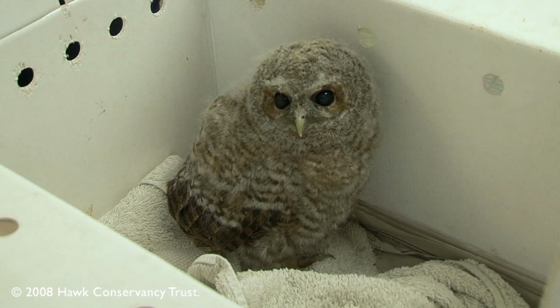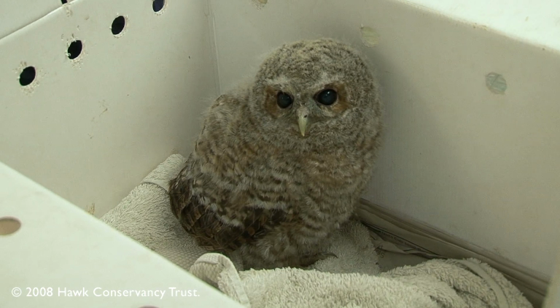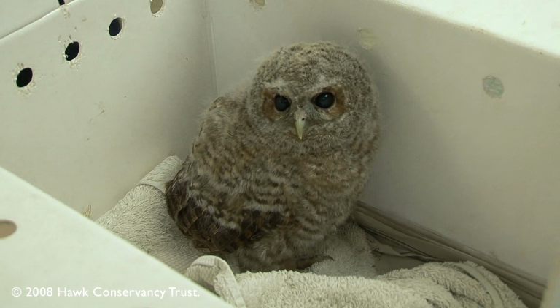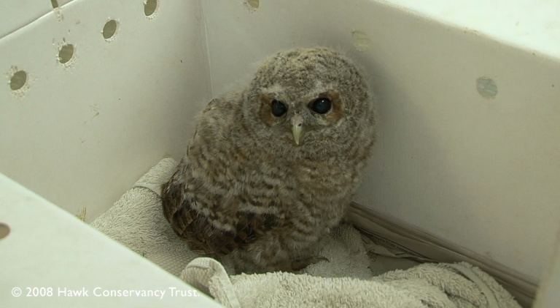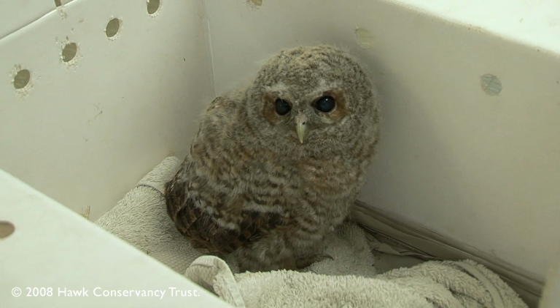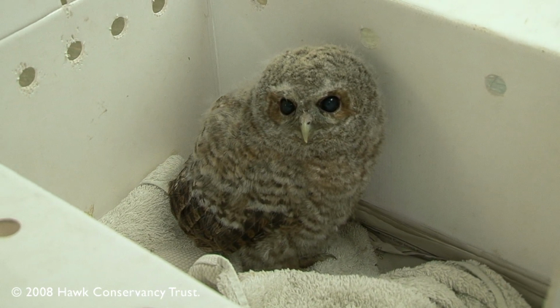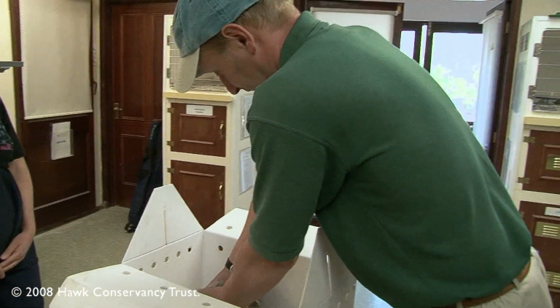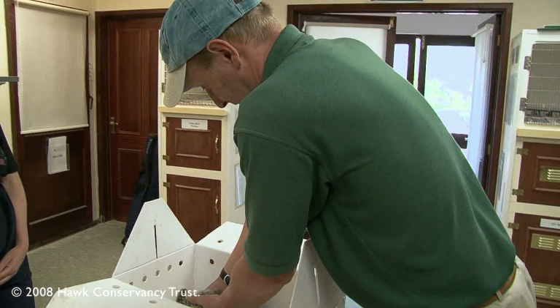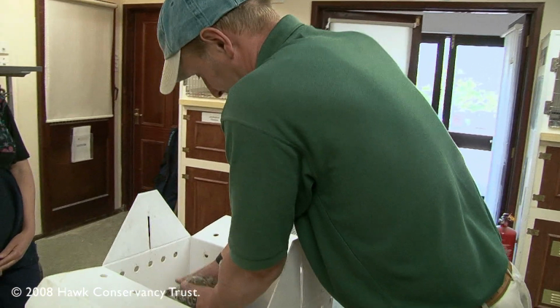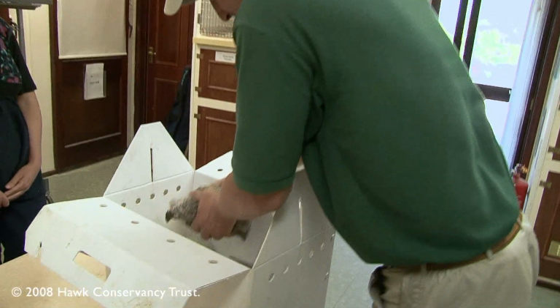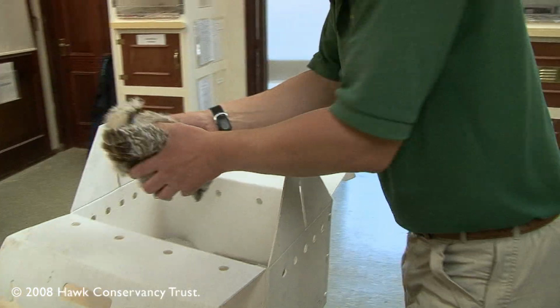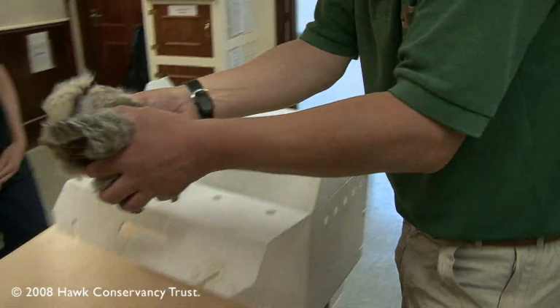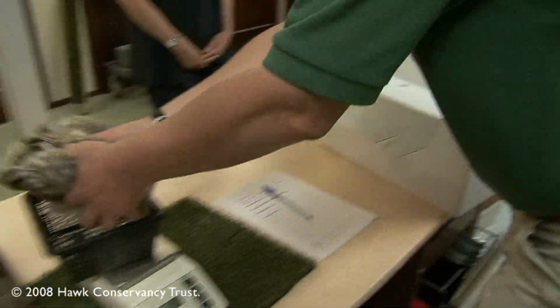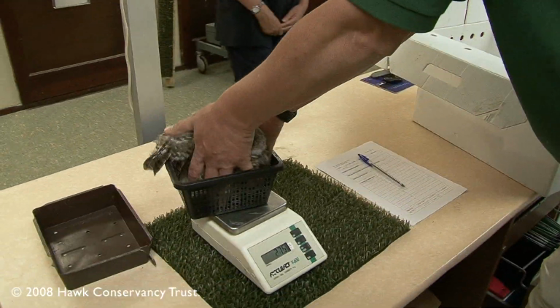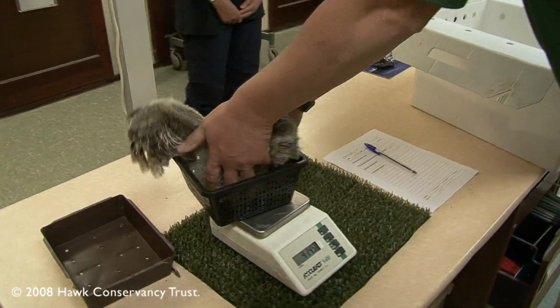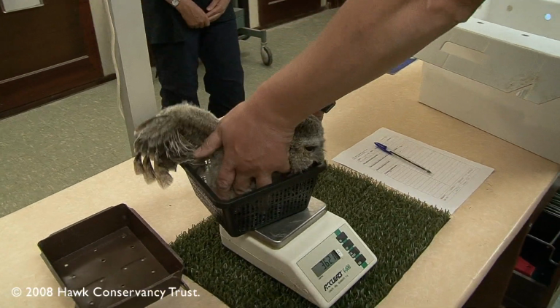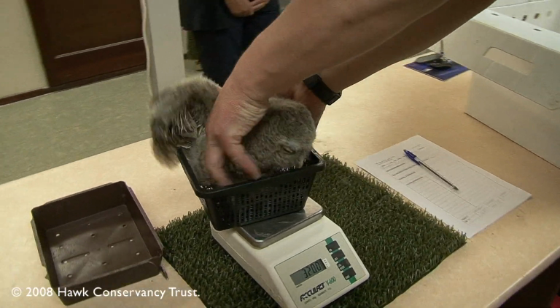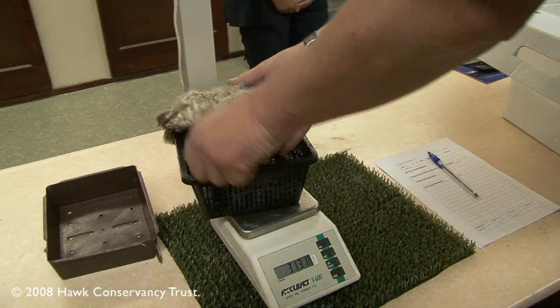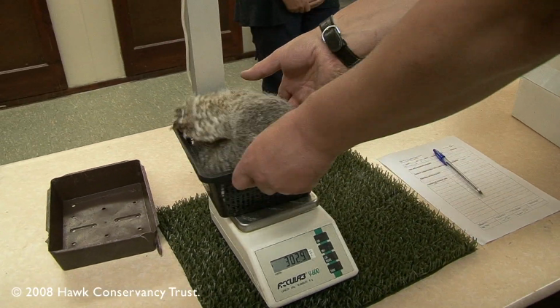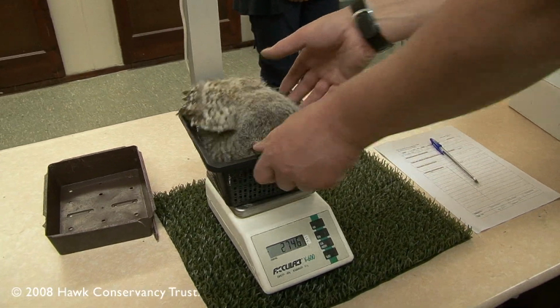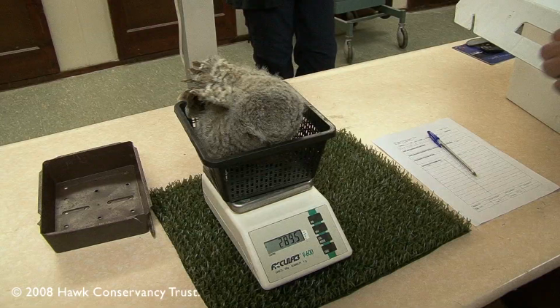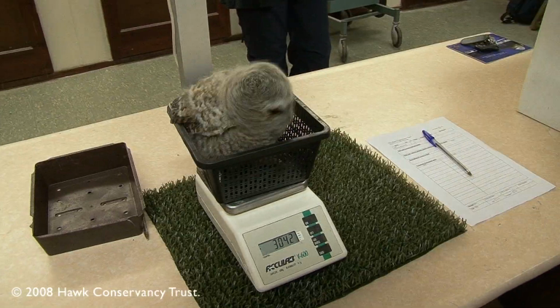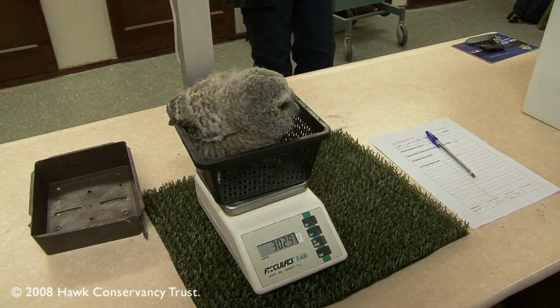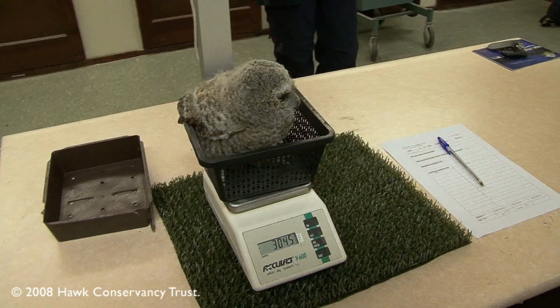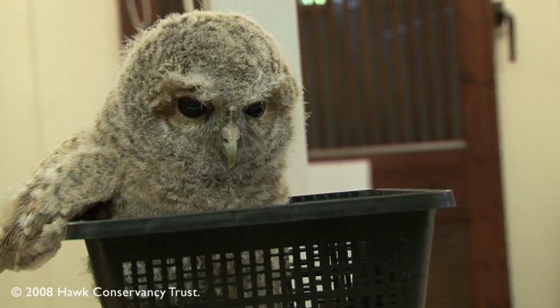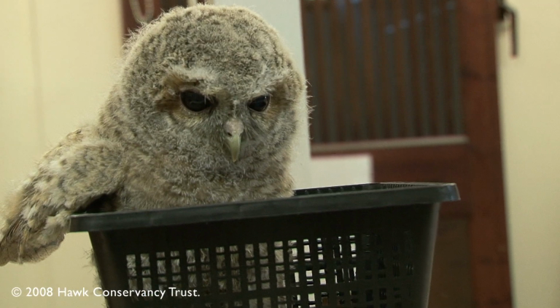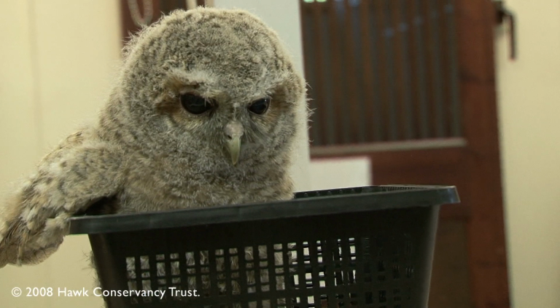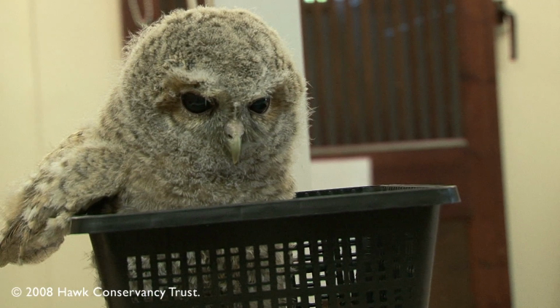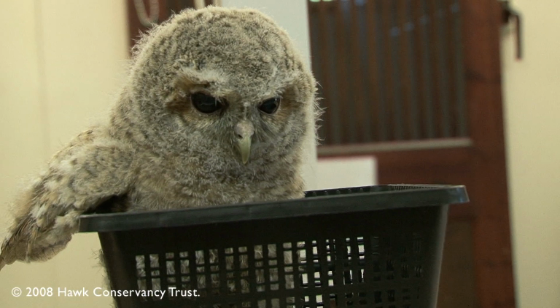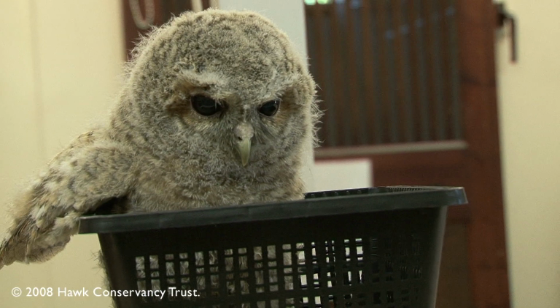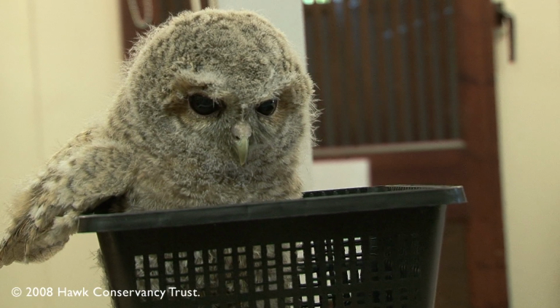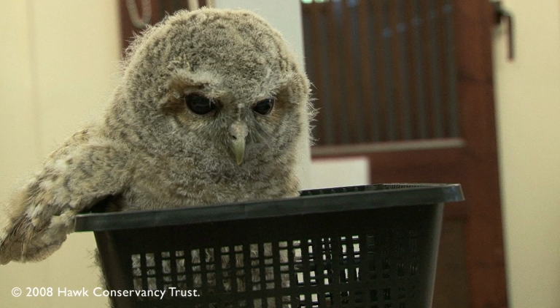They end up on the ground in the forest, and people walking along either with their dogs or just going for a walk see these young owls, think they need help, pick them up and bring them to us. Of course the best place for these owls is to leave them in the woods, but we do get a lot of tawny owls brought to us each year.